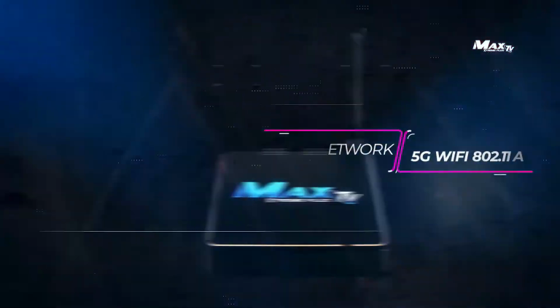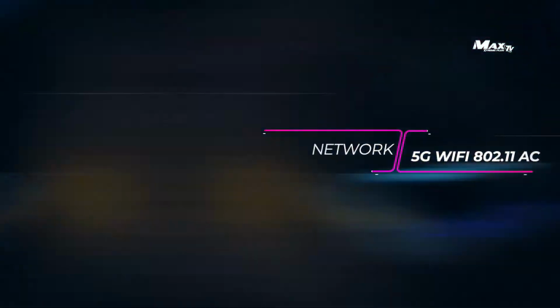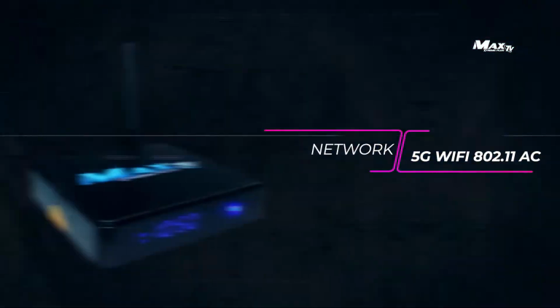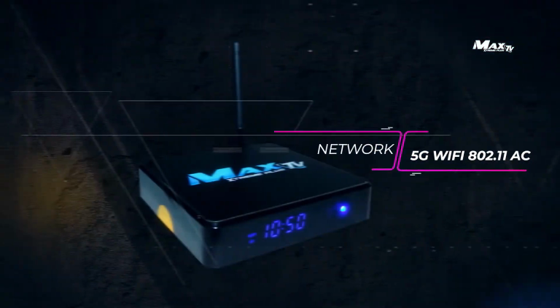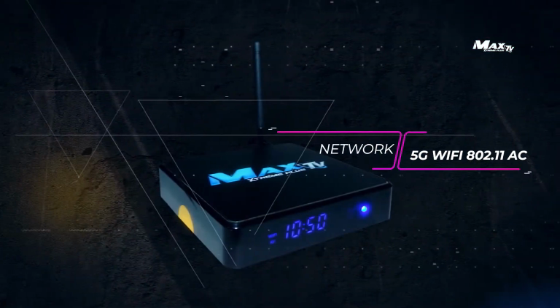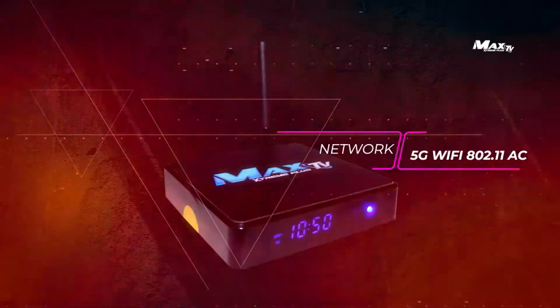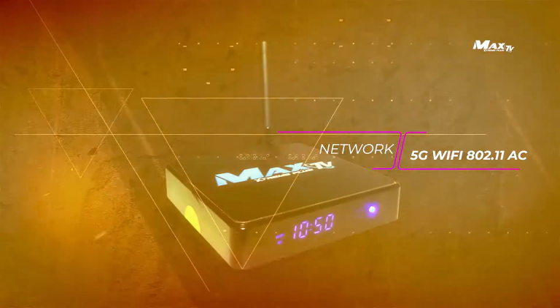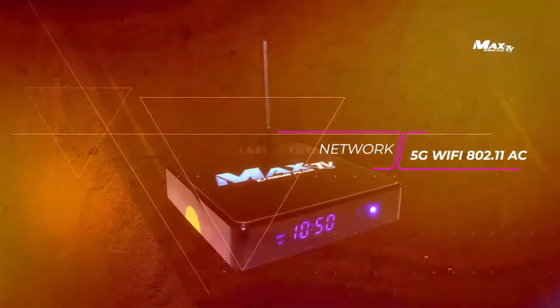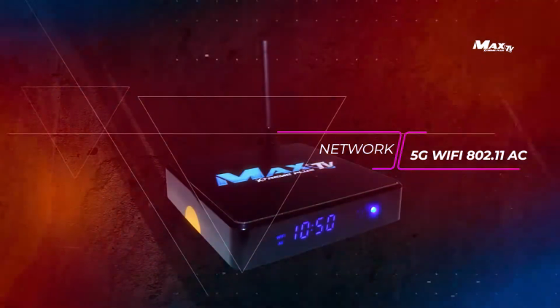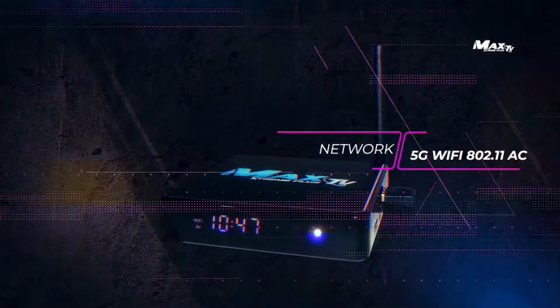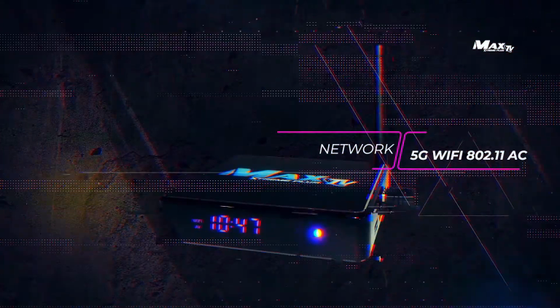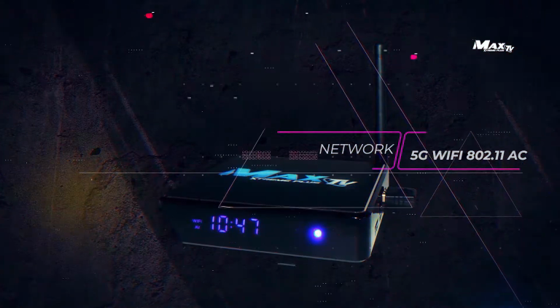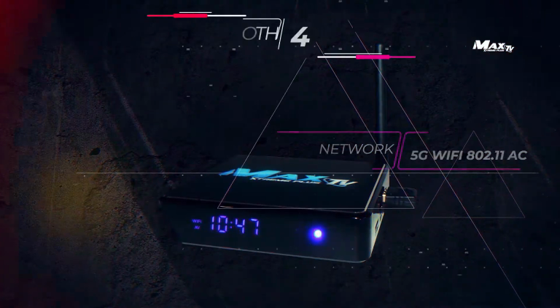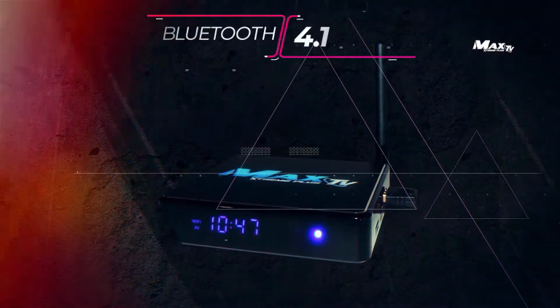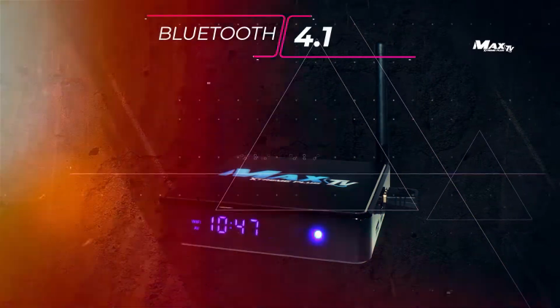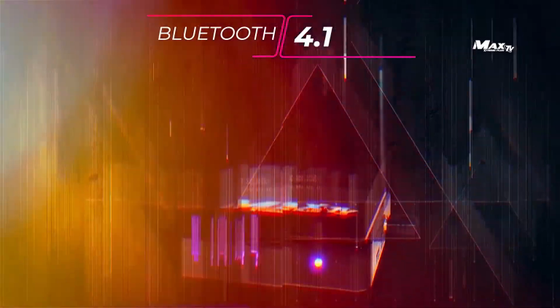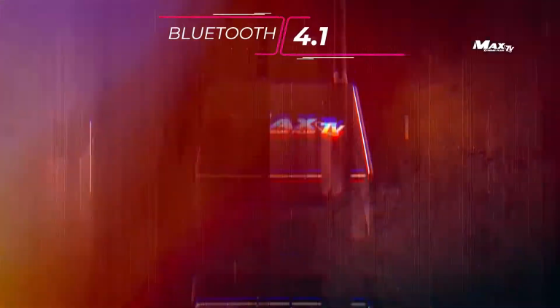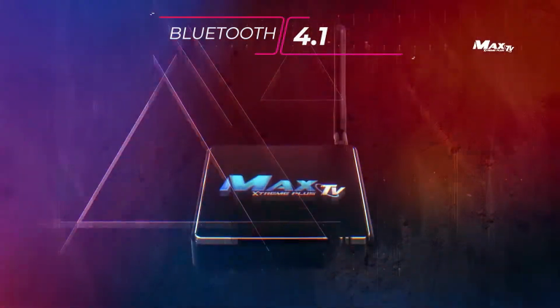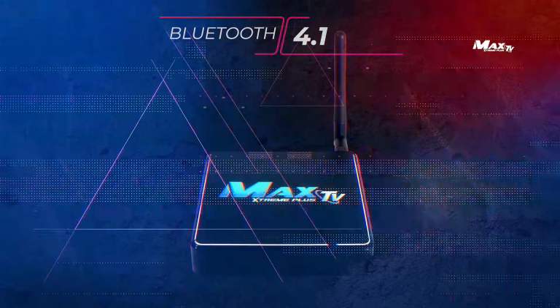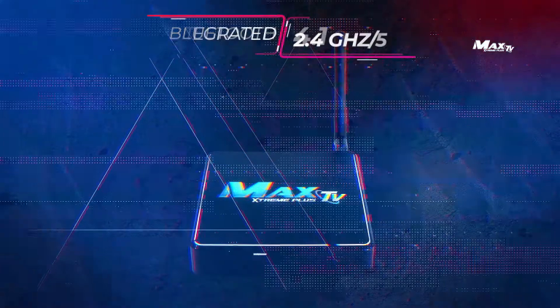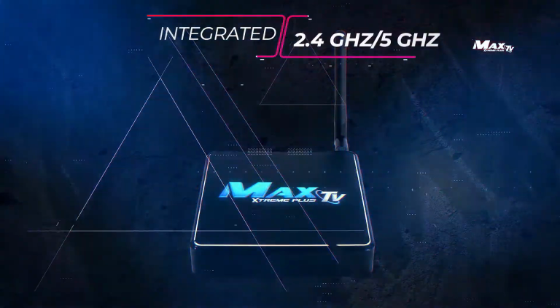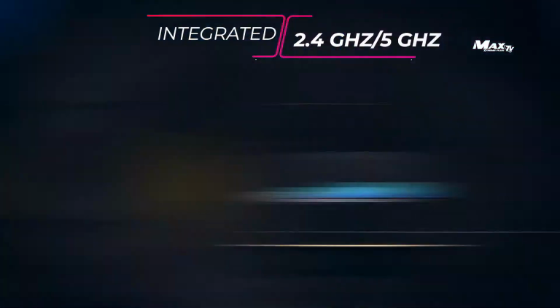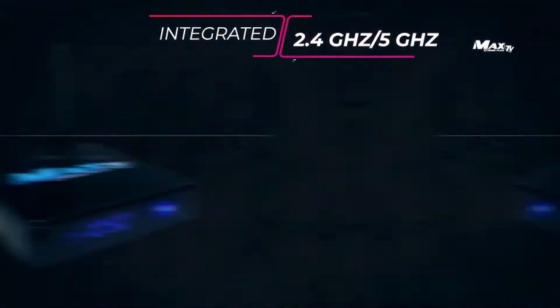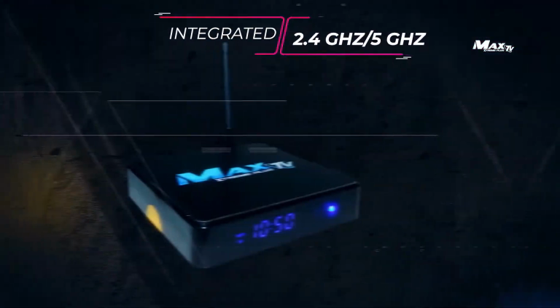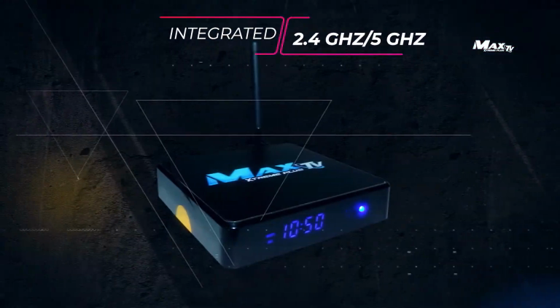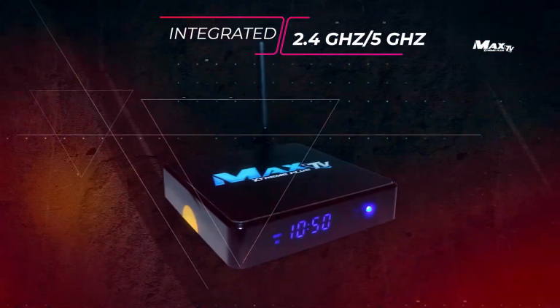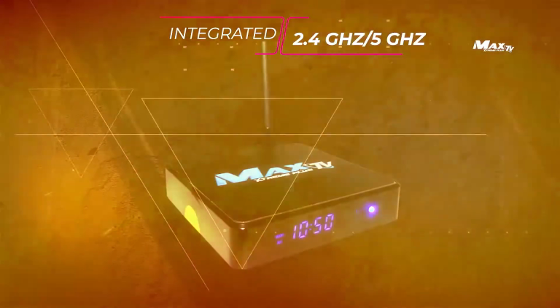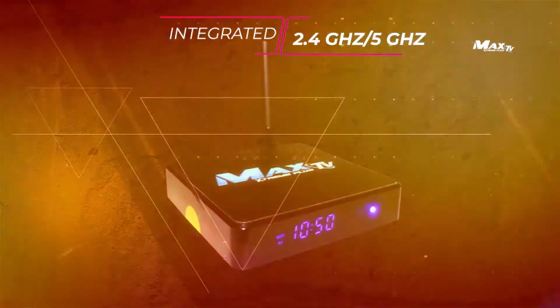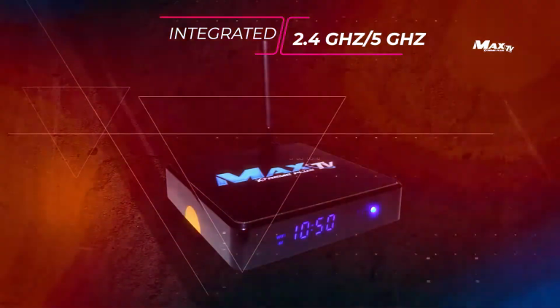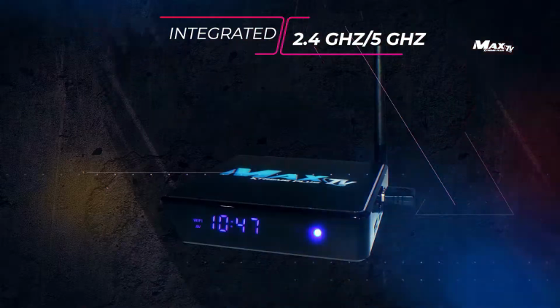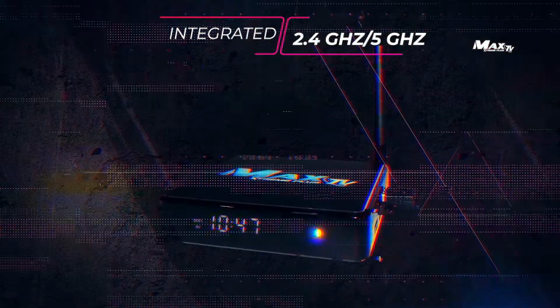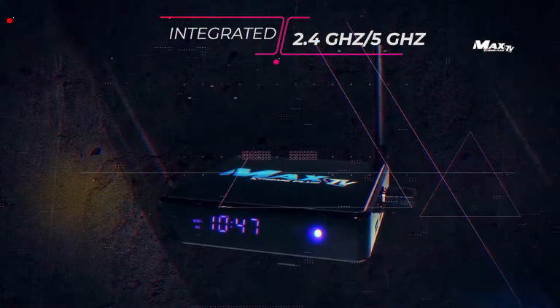Network: 5G Wi-Fi AC. Bluetooth 4.1. Integrated 2.4 GHz and 5 GHz.